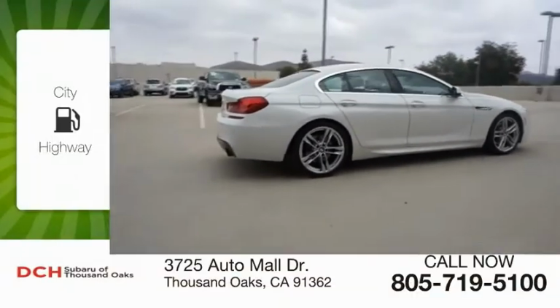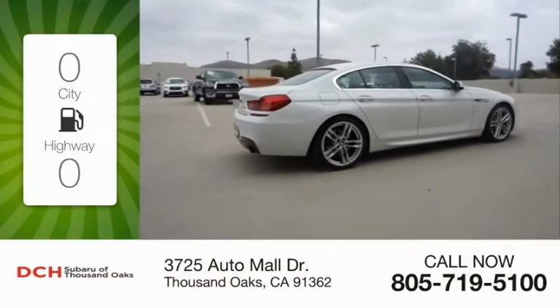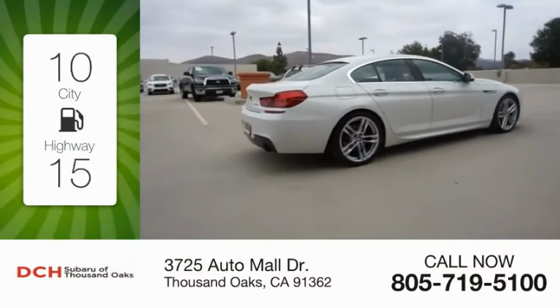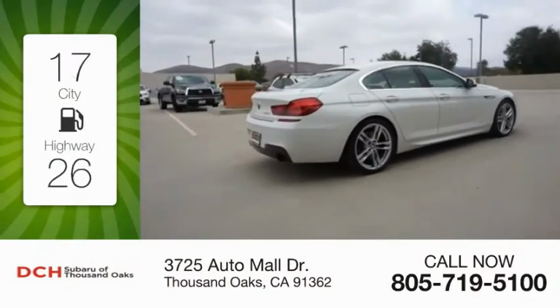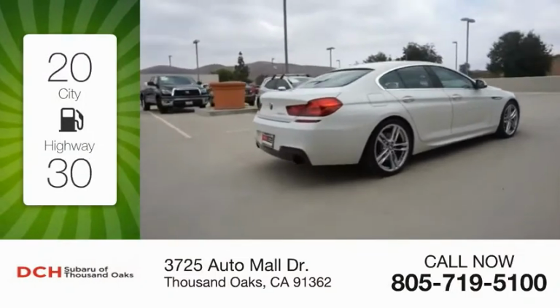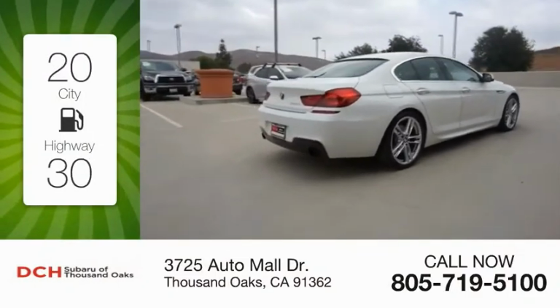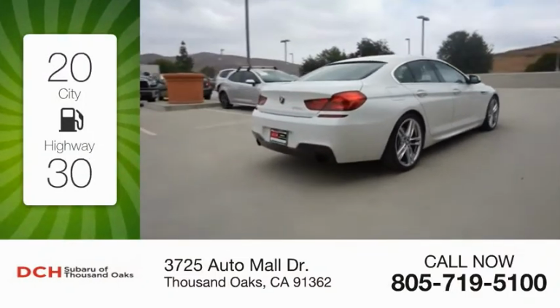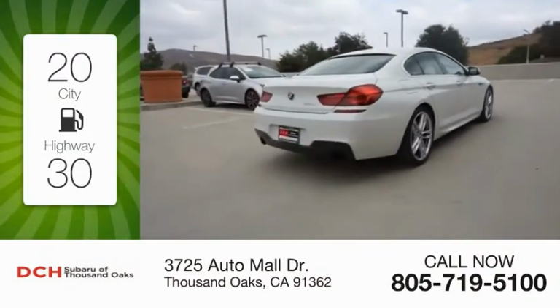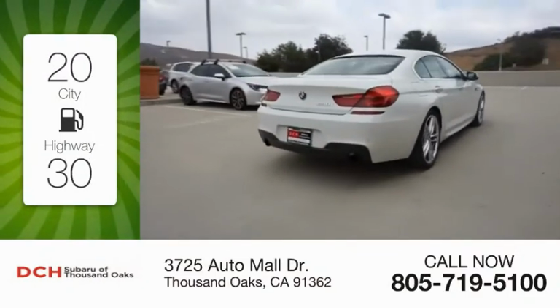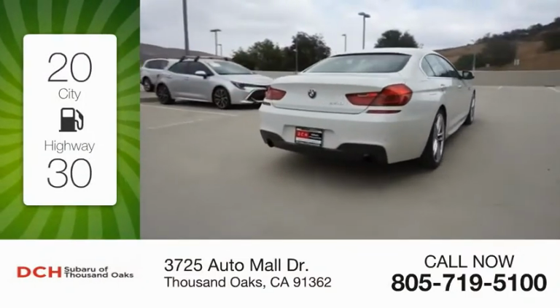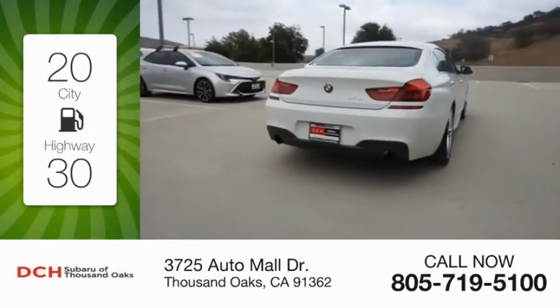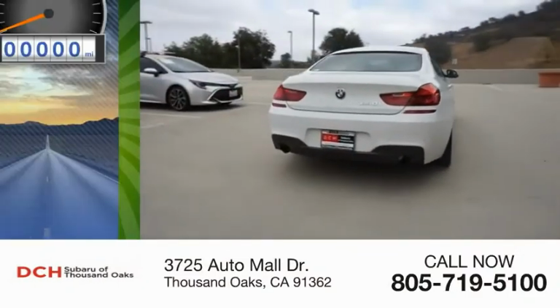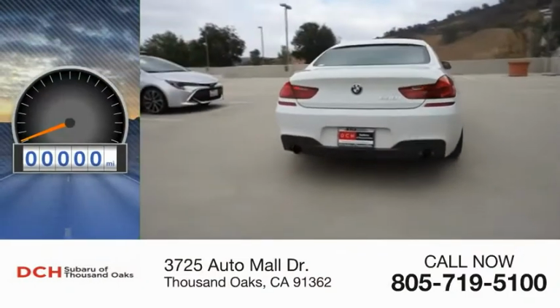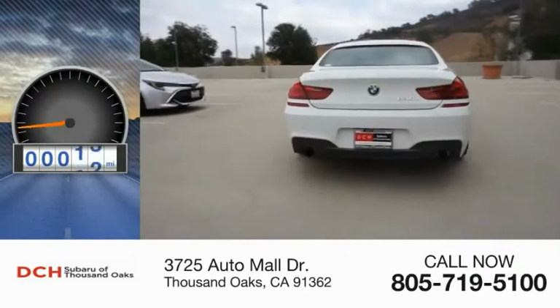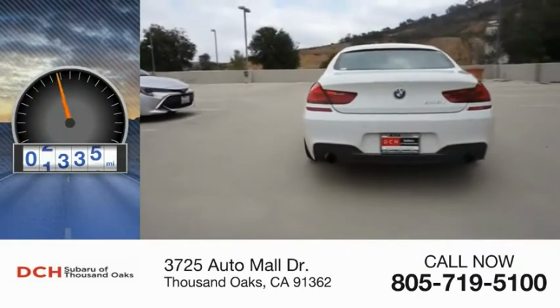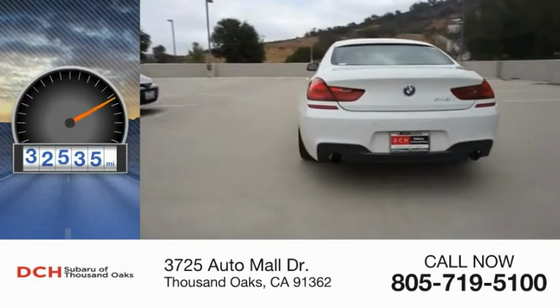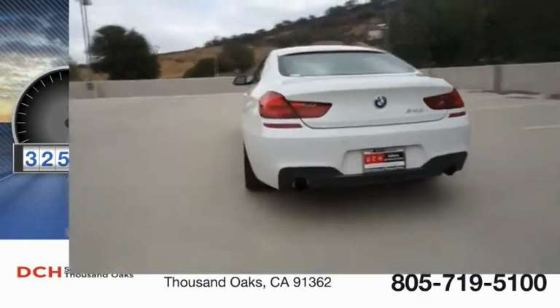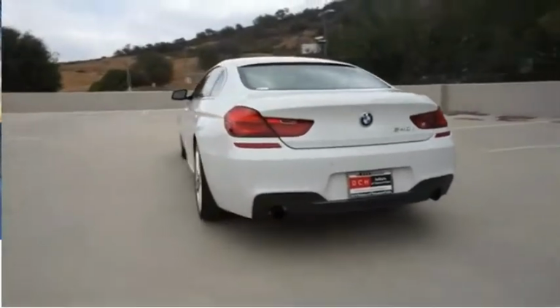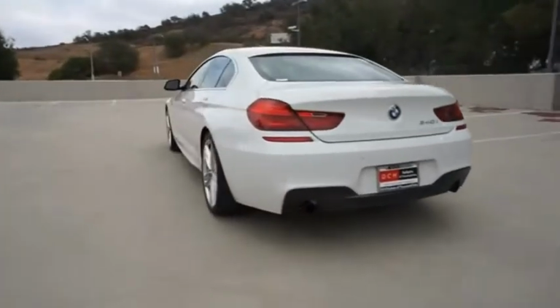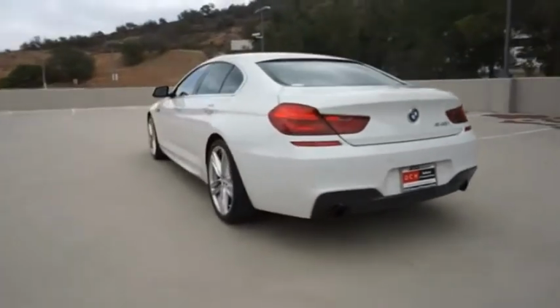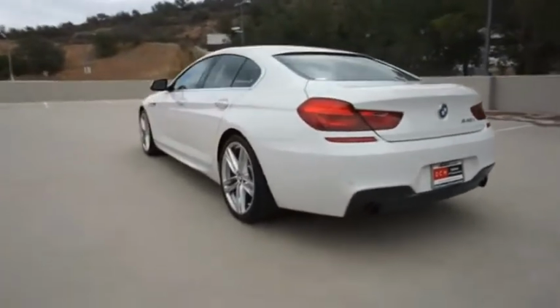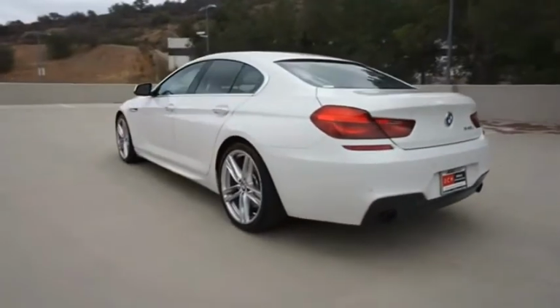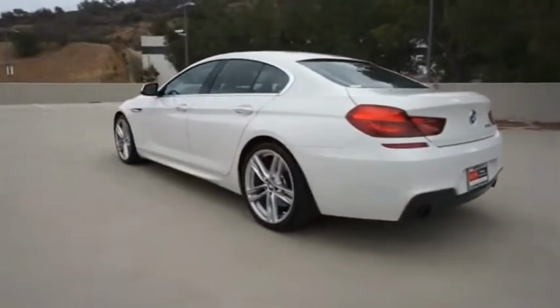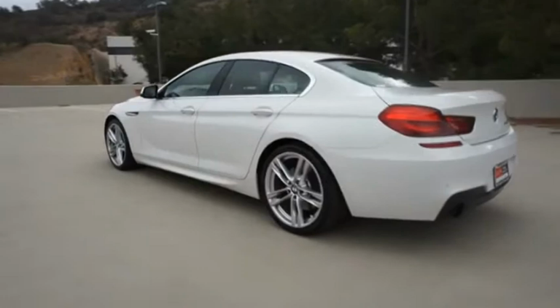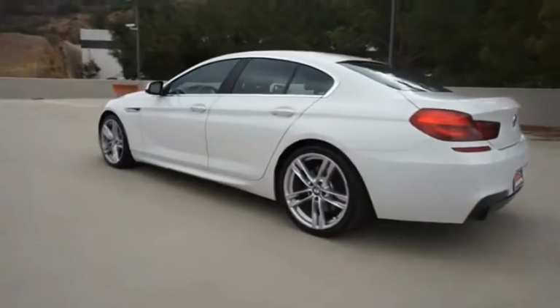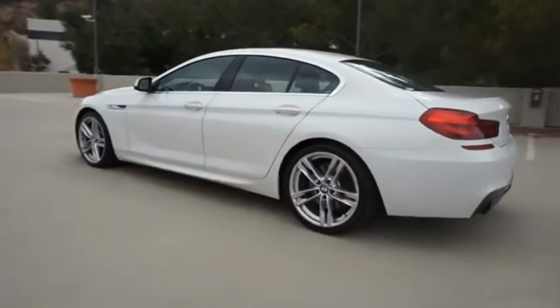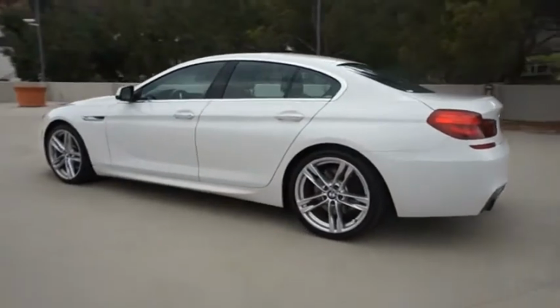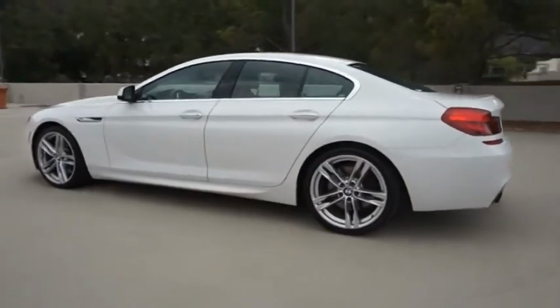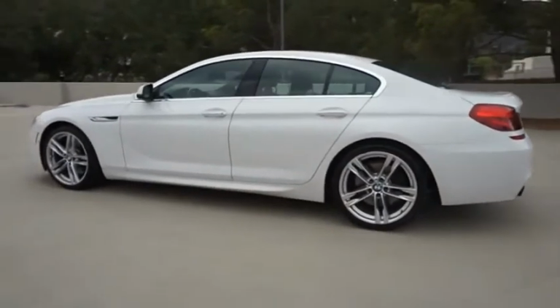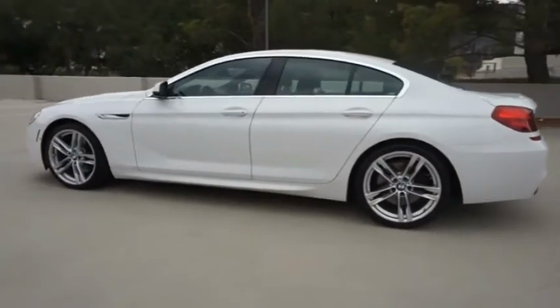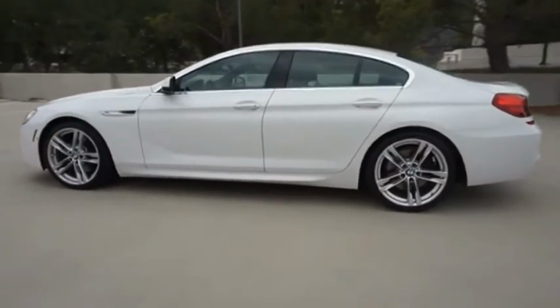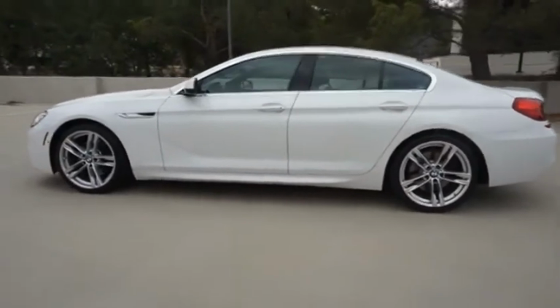Great fuel efficiency saves you money by requiring fewer trips to the gas station. This vehicle has less than 35,000 miles. The mission of the BMW 6 Series is to cover lots of road in a hurry while making you look and feel great.